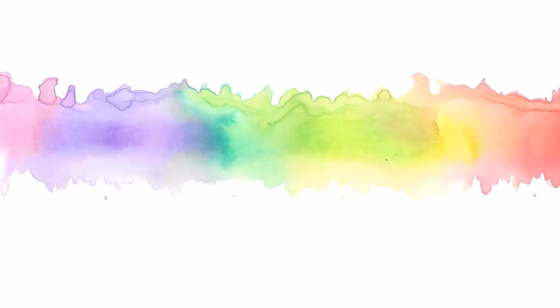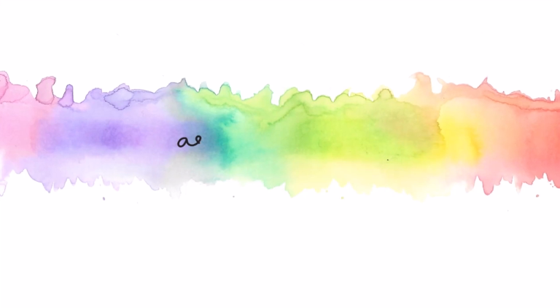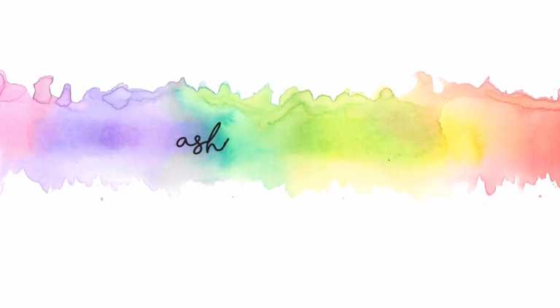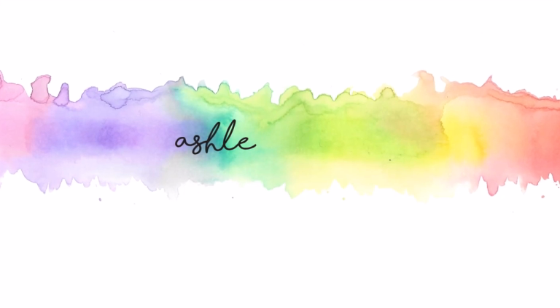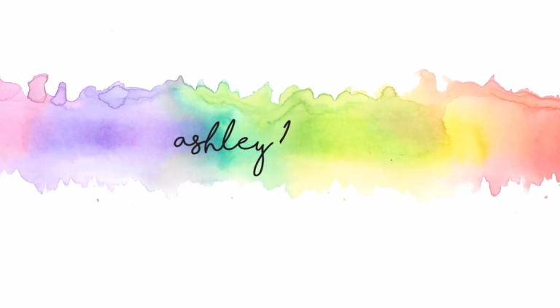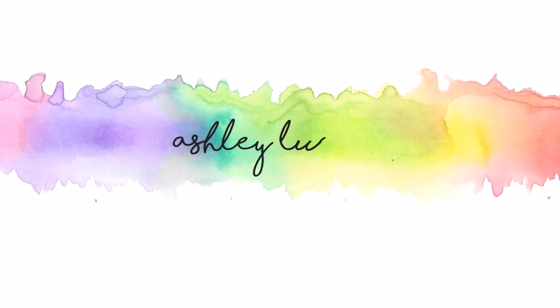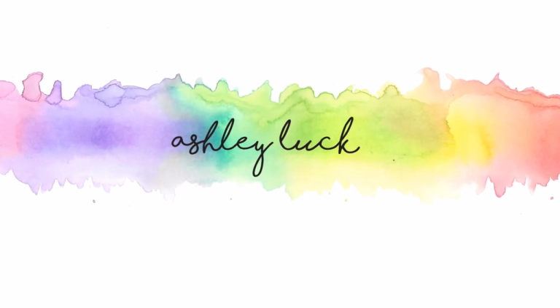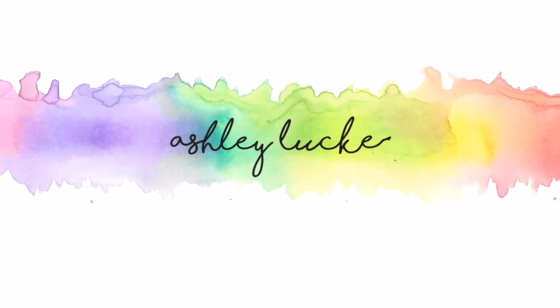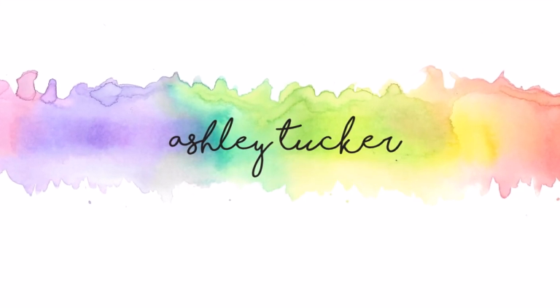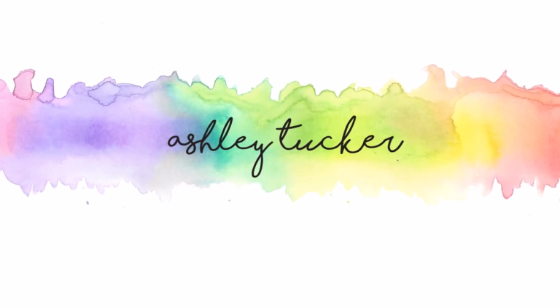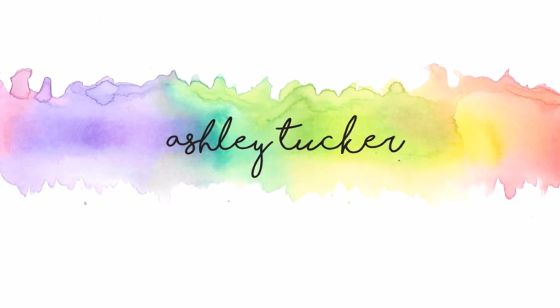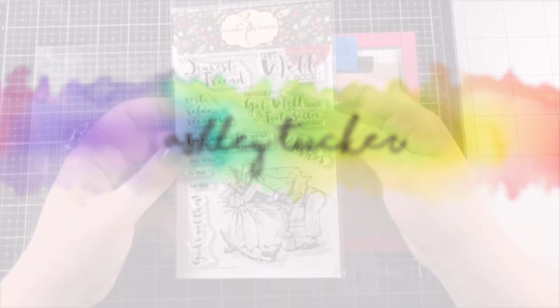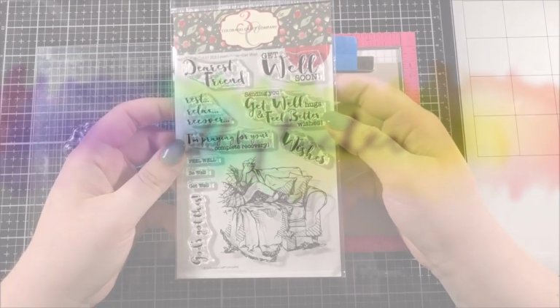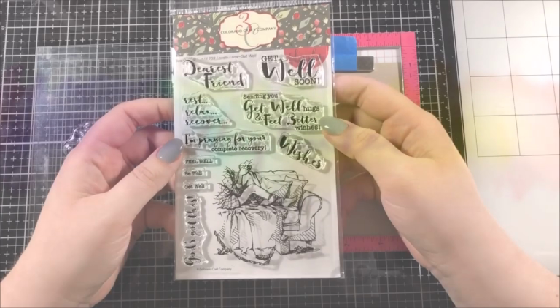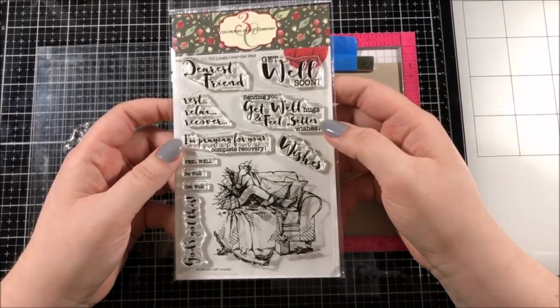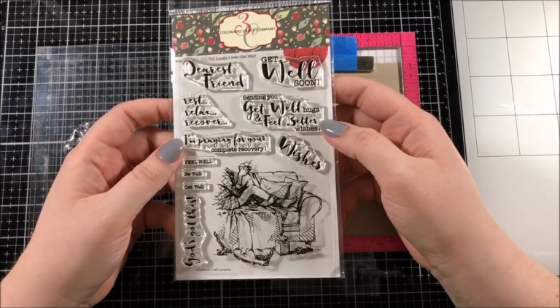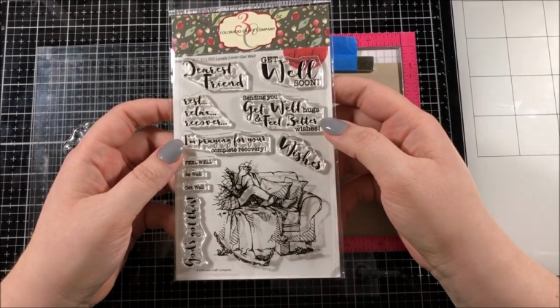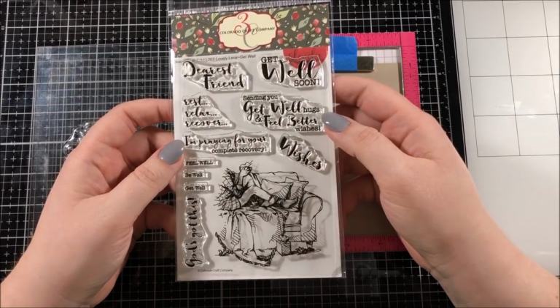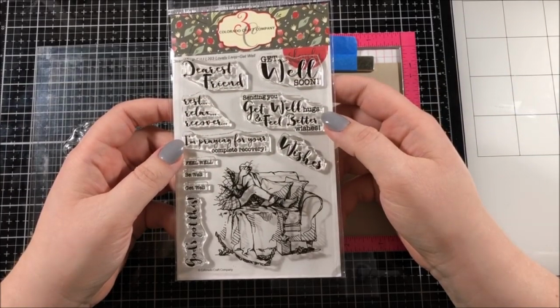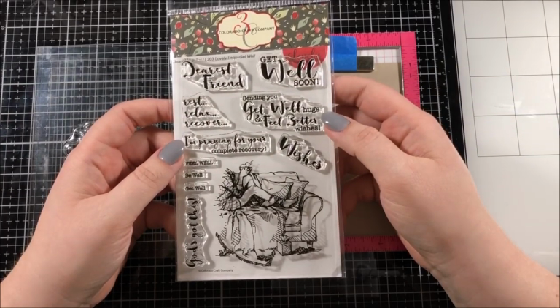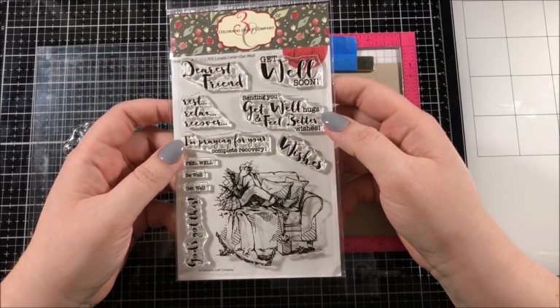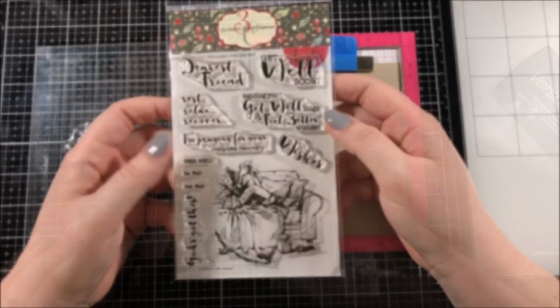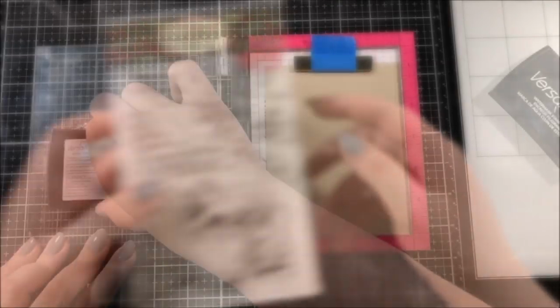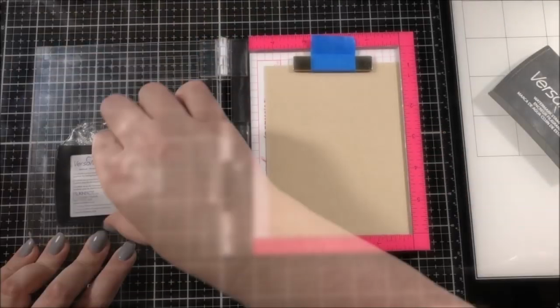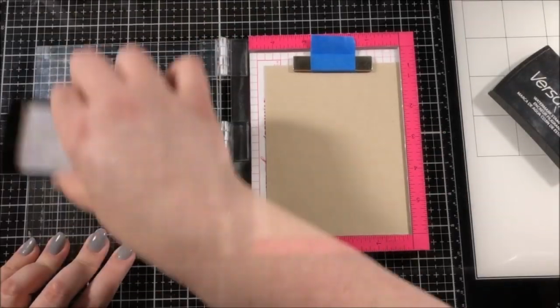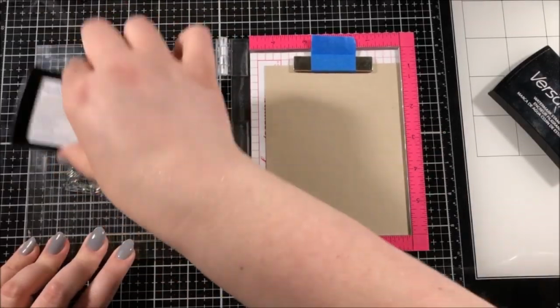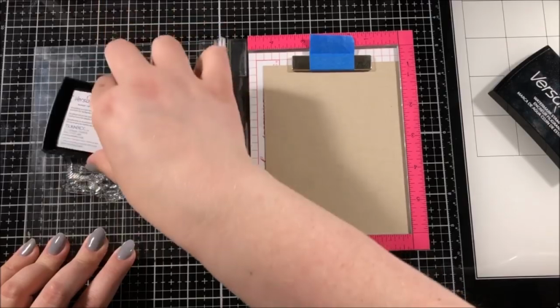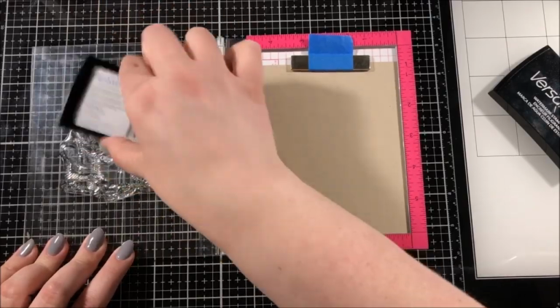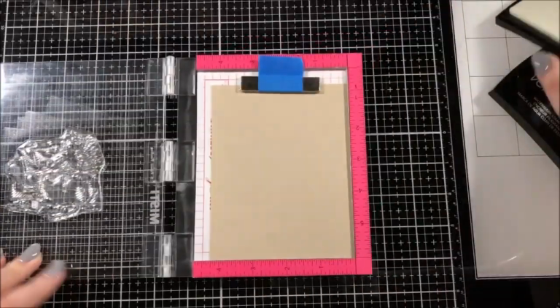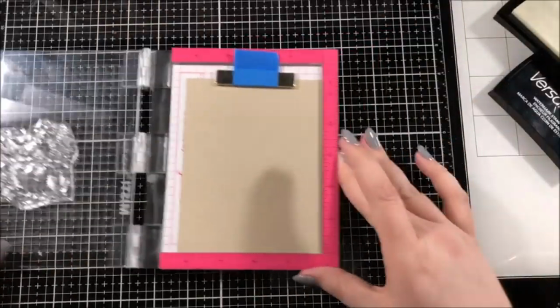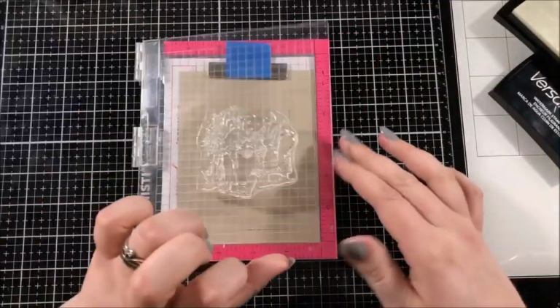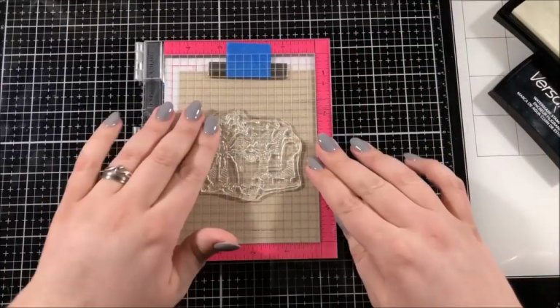Hello everyone! This is Ashley Tucker, thank you for joining me today. For today's card, I'm going to be using this stamp set from Colorado Craft Company. It's called Get Well and it's part of their Lovely Legs series.